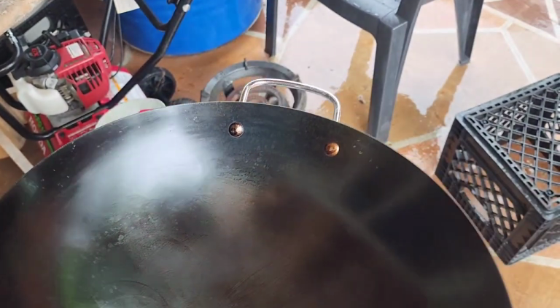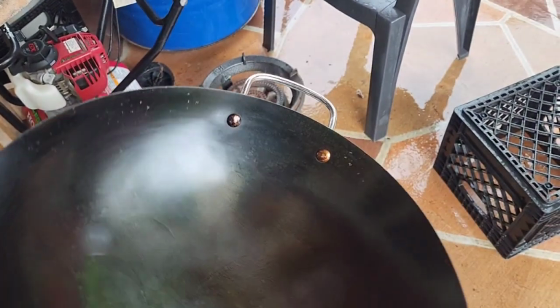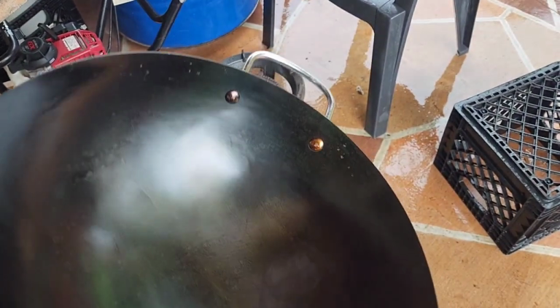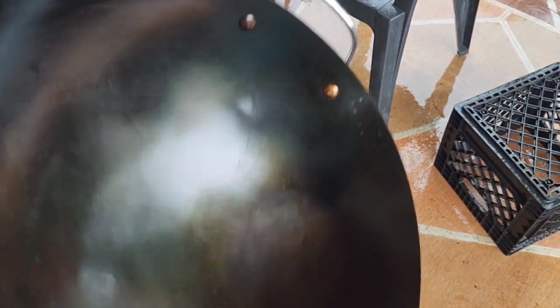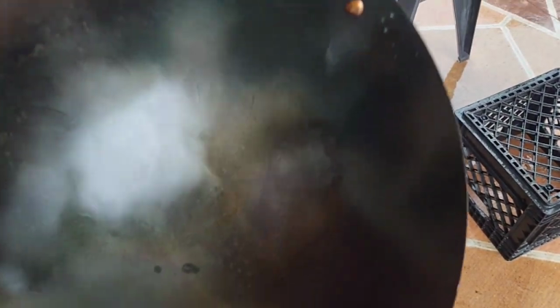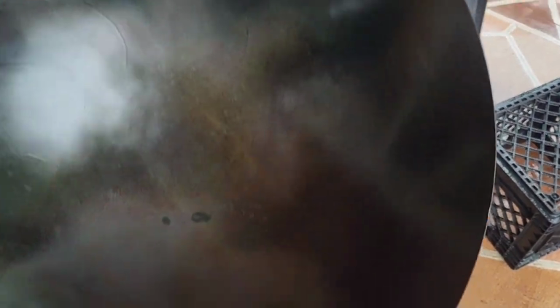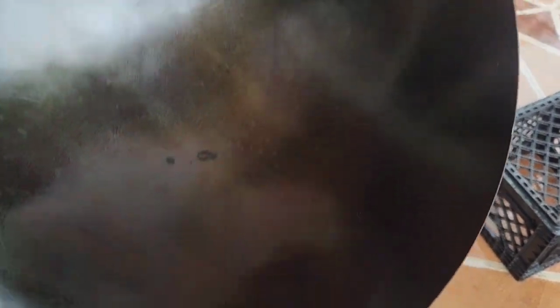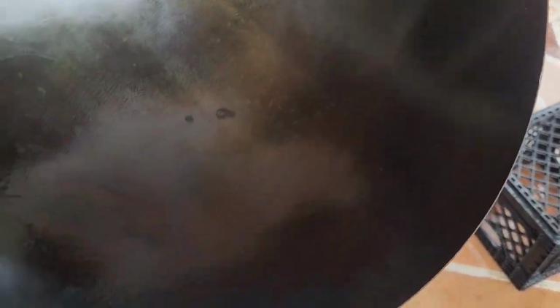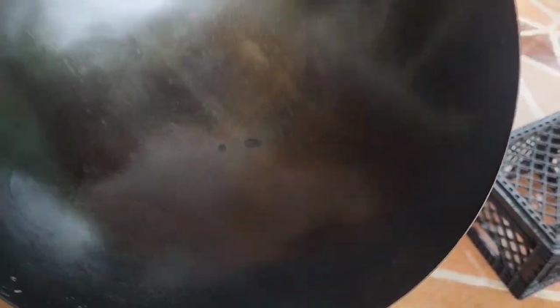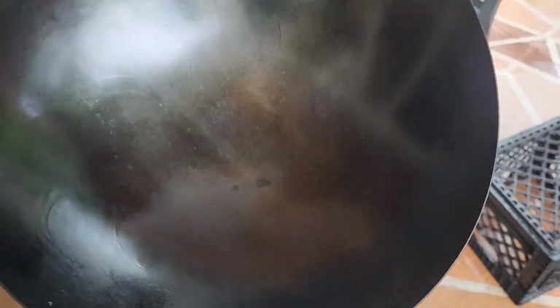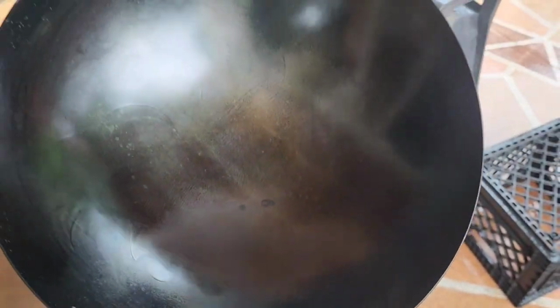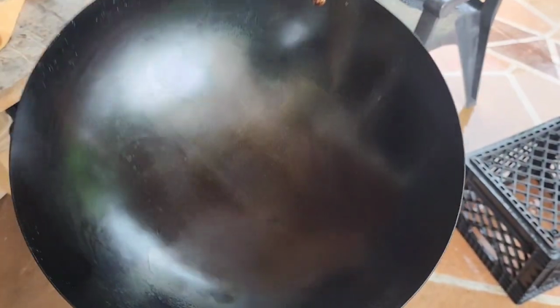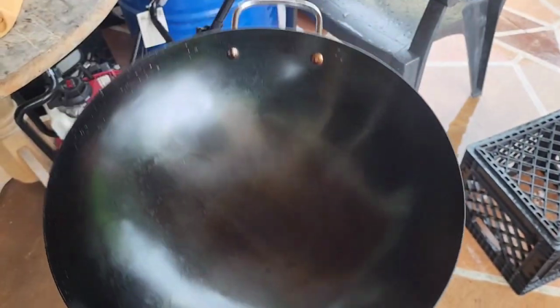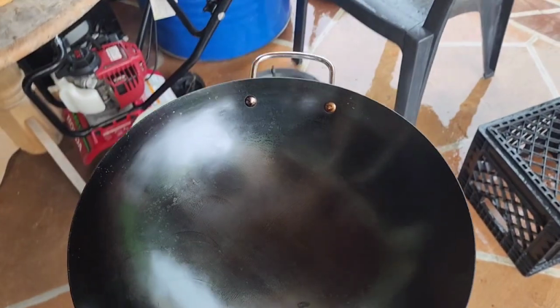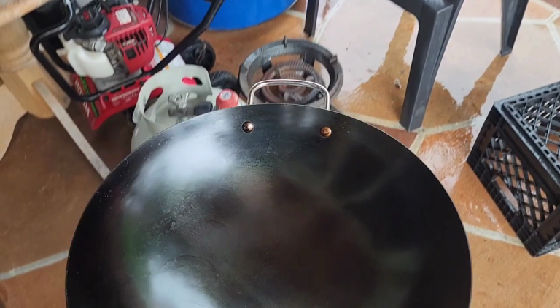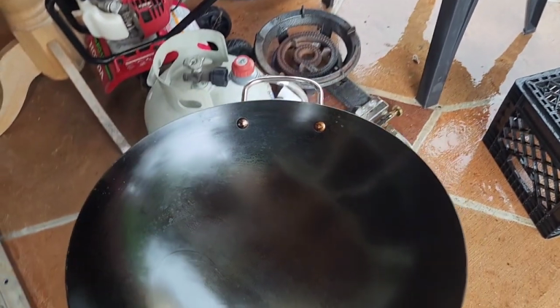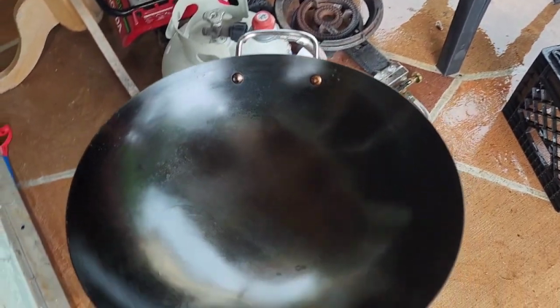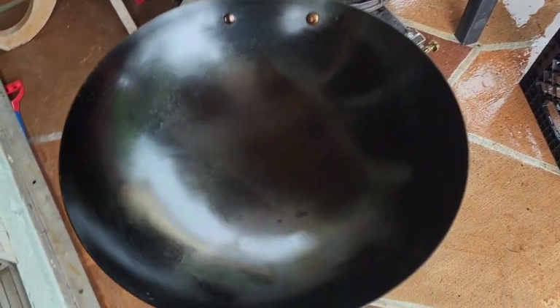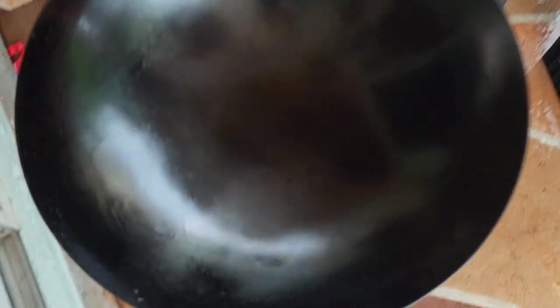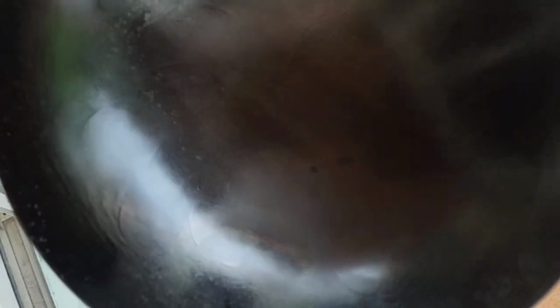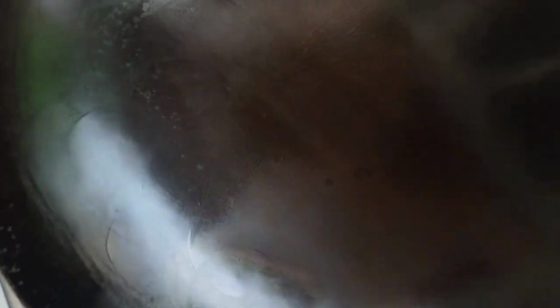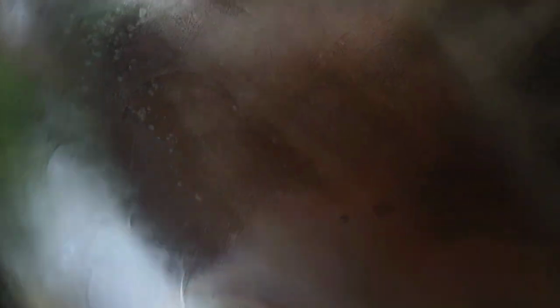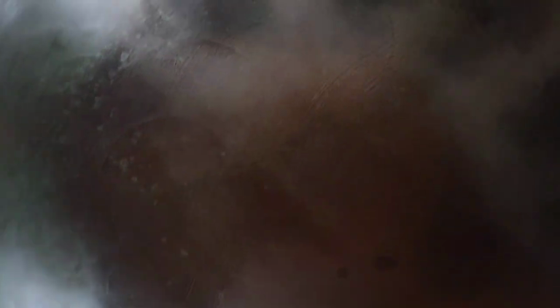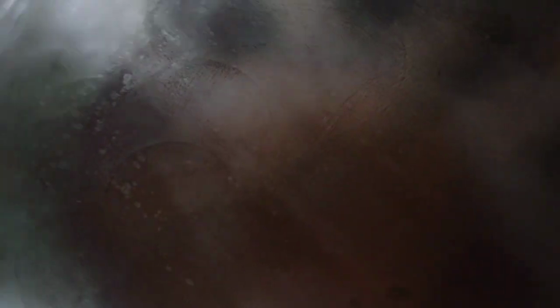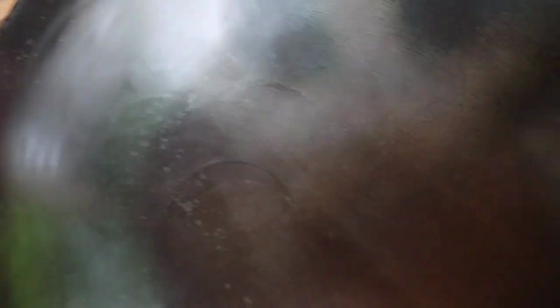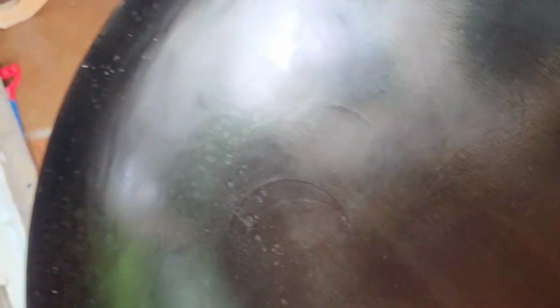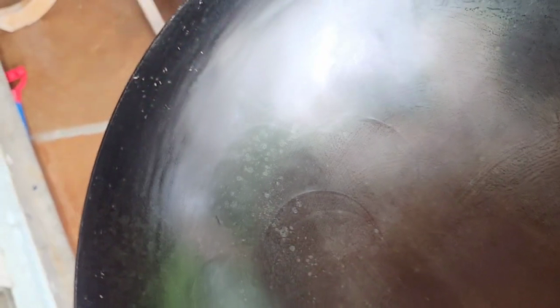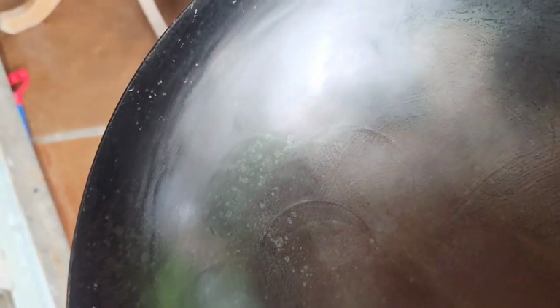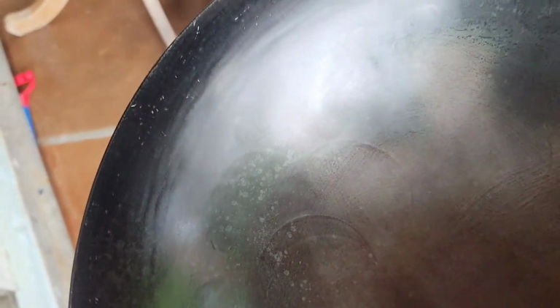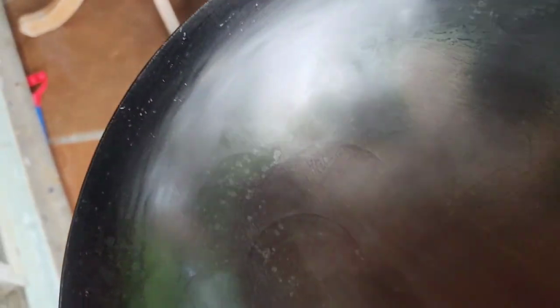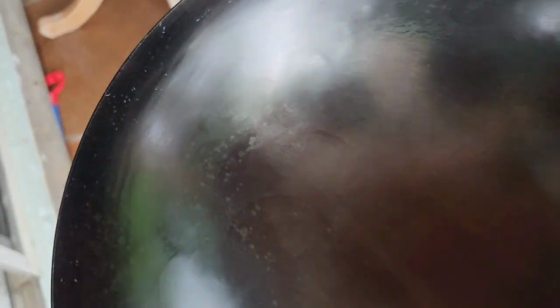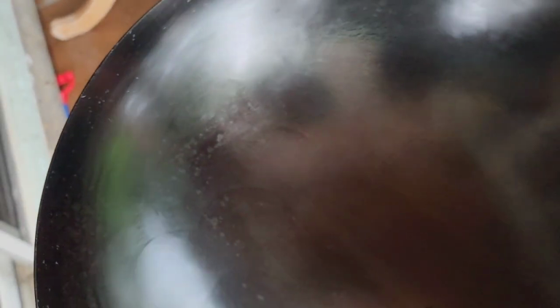Very good wok, bought from Amazon — it's a Teewe. Thanks for watching!